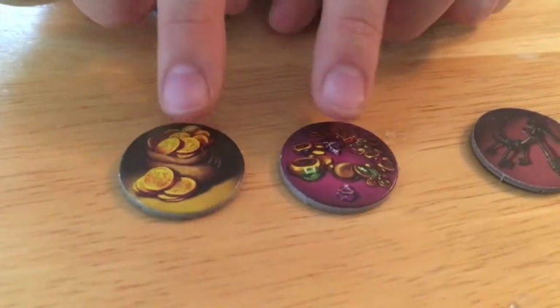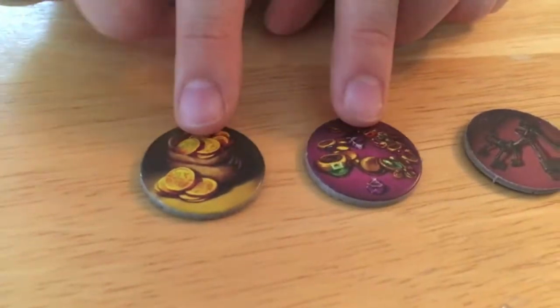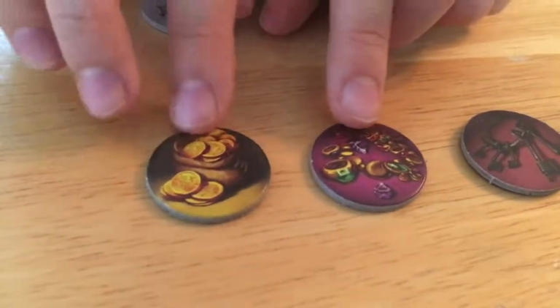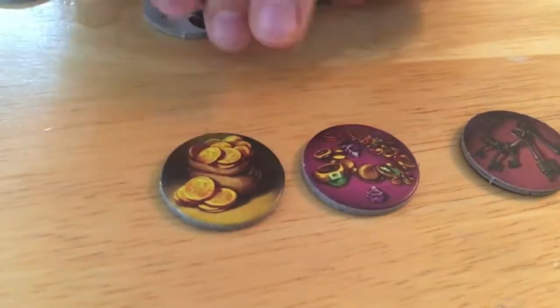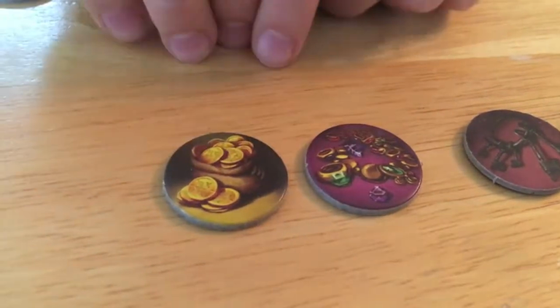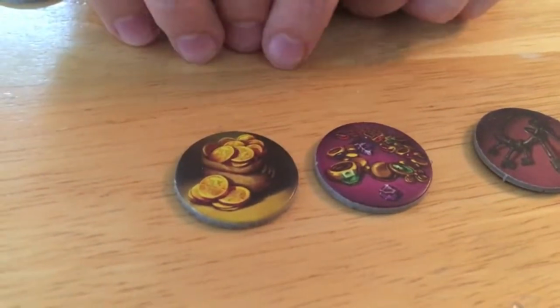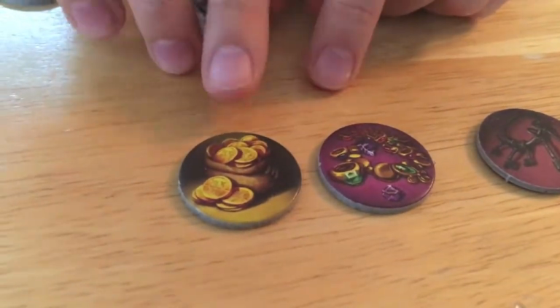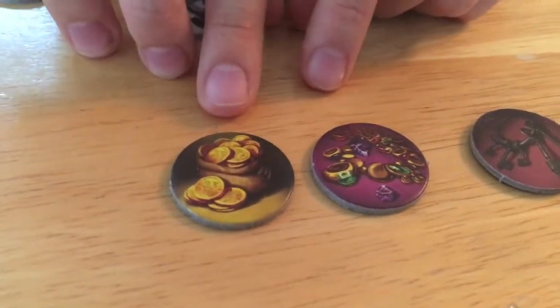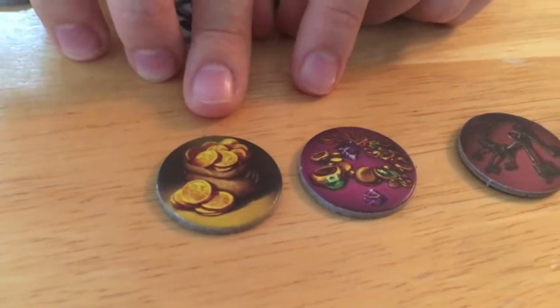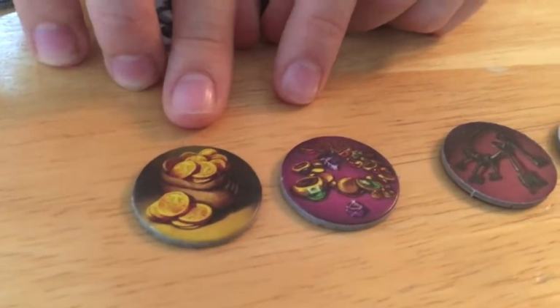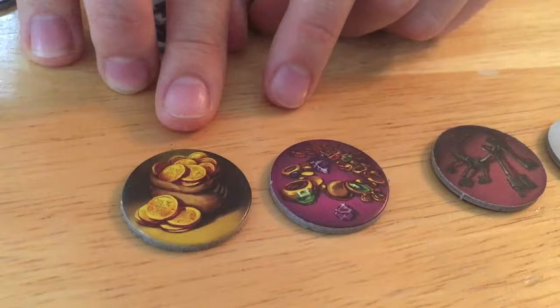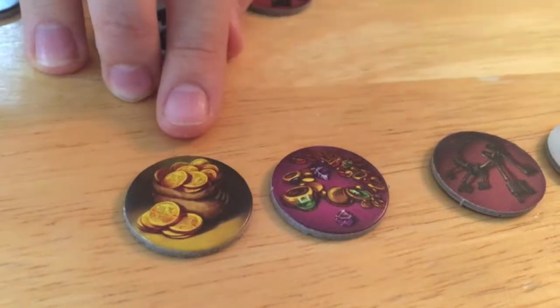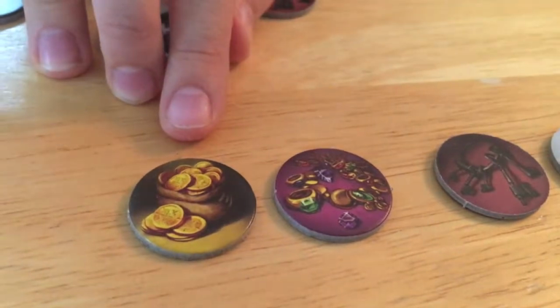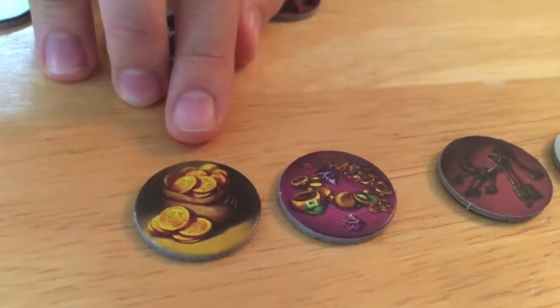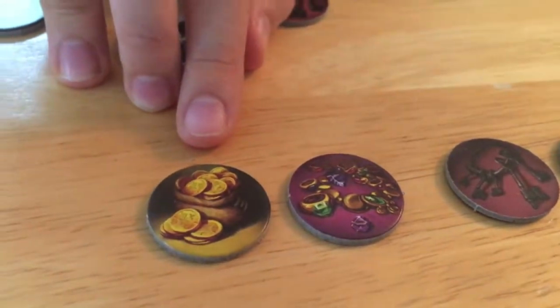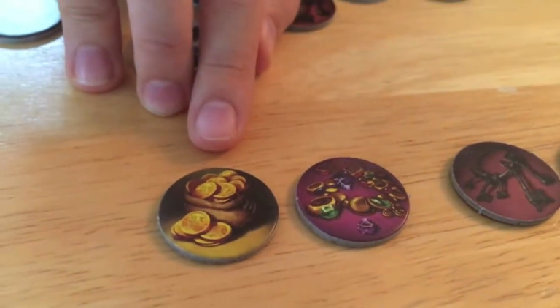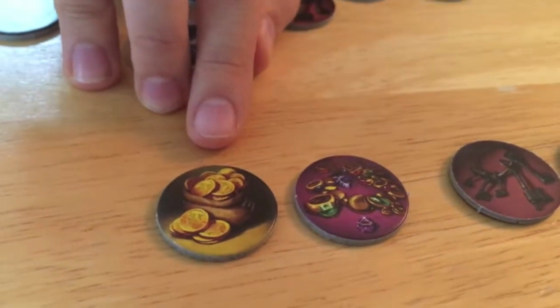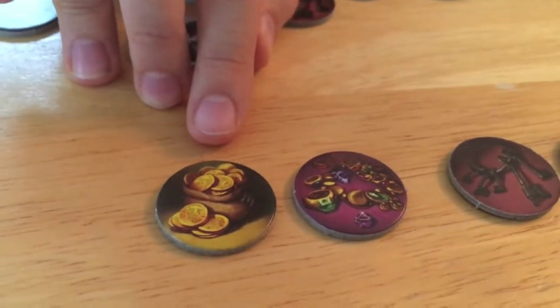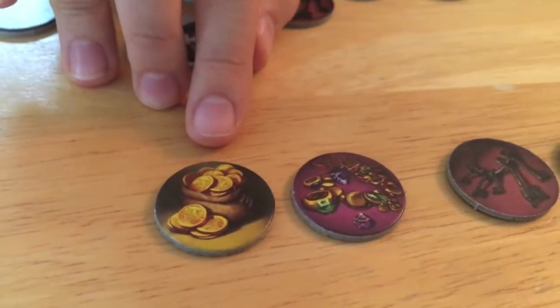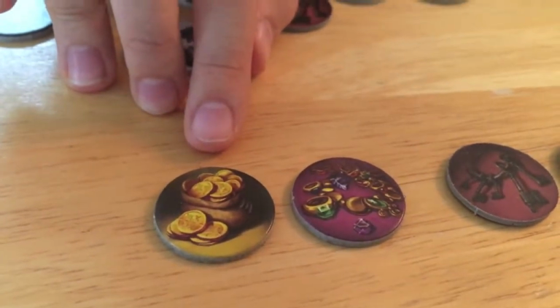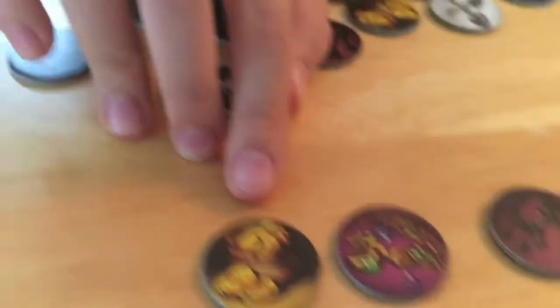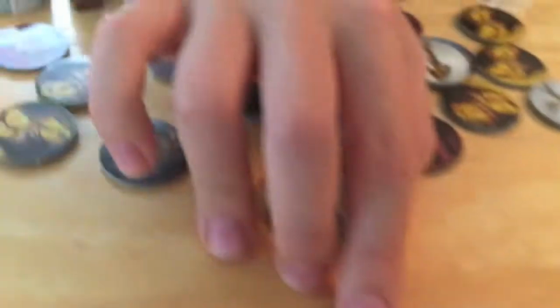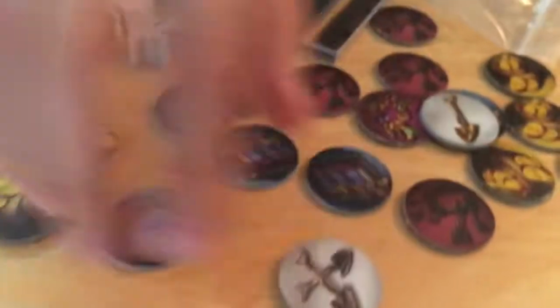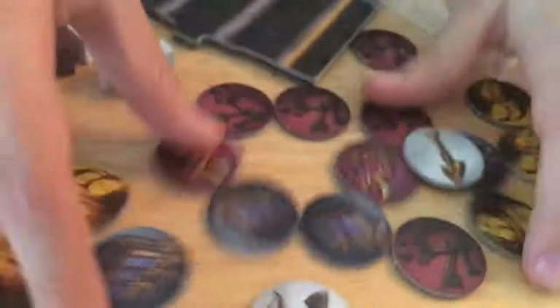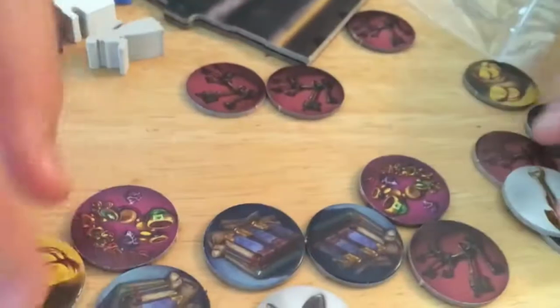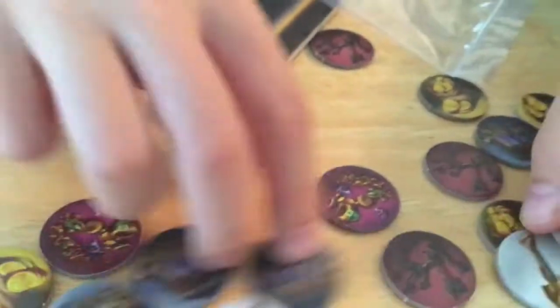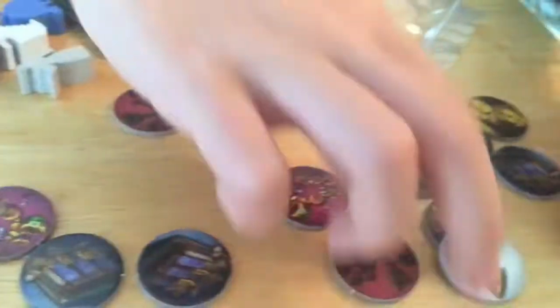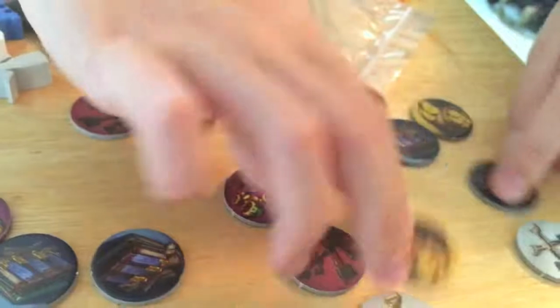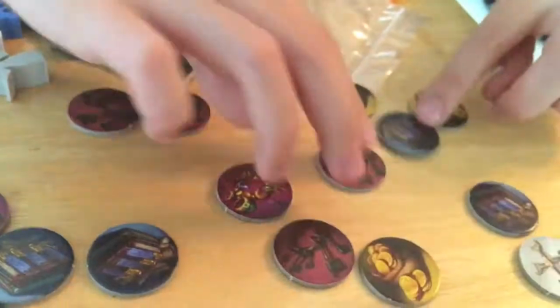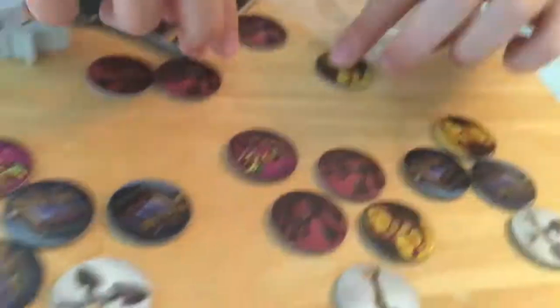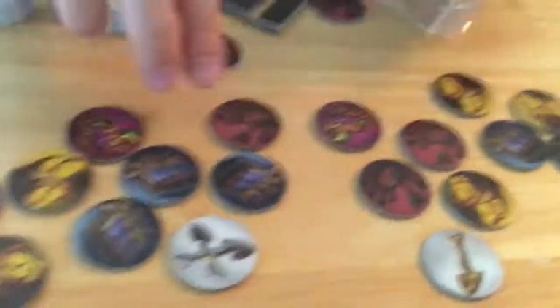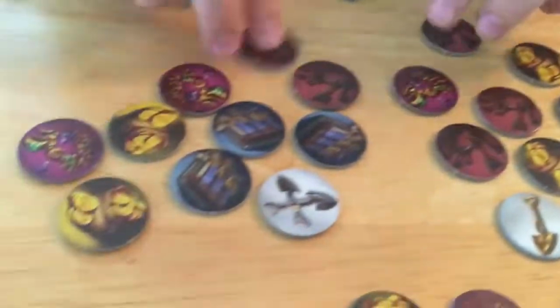And then here's the loot. We've got some gold coins and some jewelry. Gold coins, jewelry, stuff. Any other tokens? There's a bunch of these tokens. Very cool.